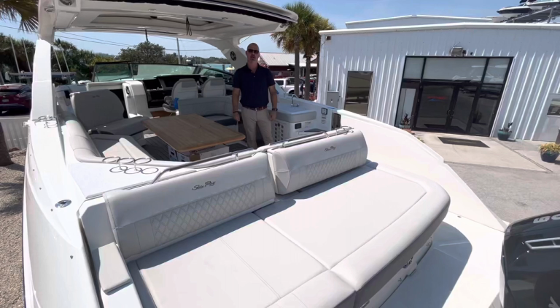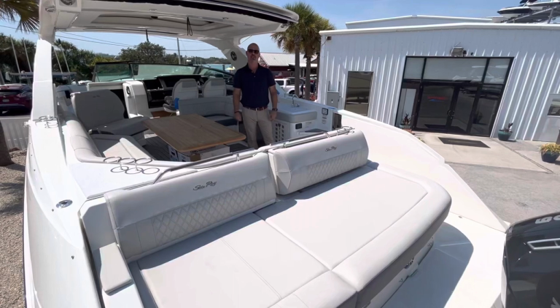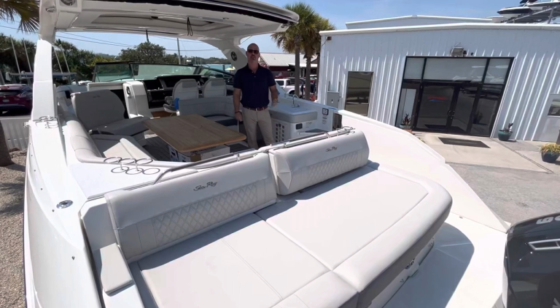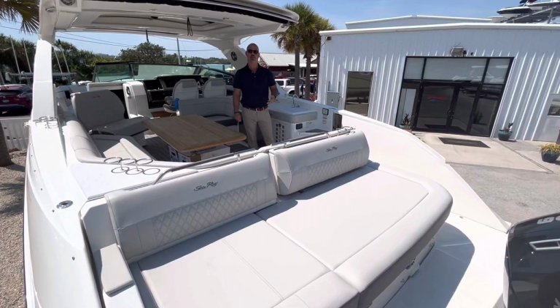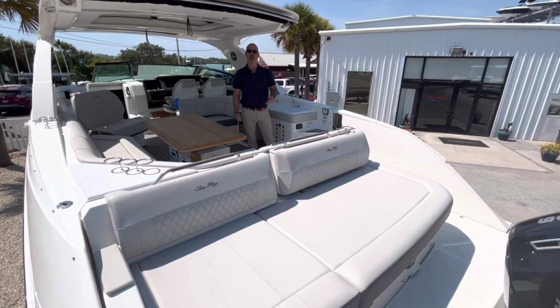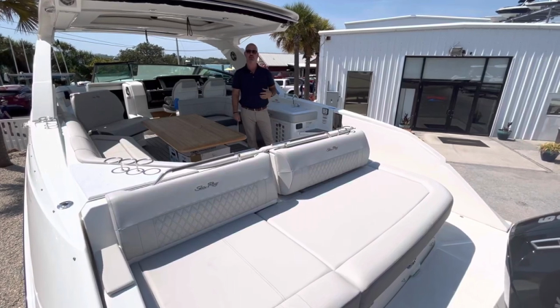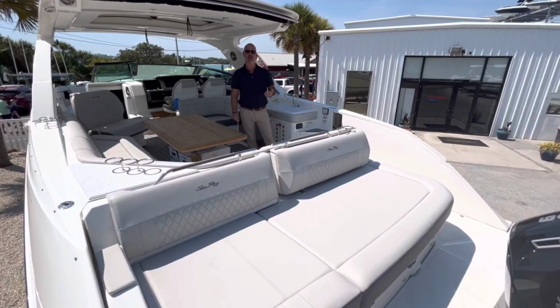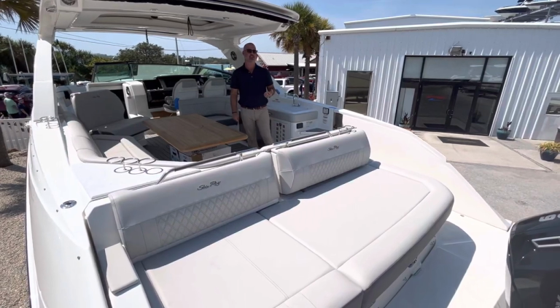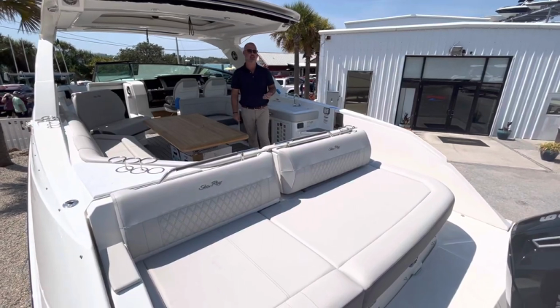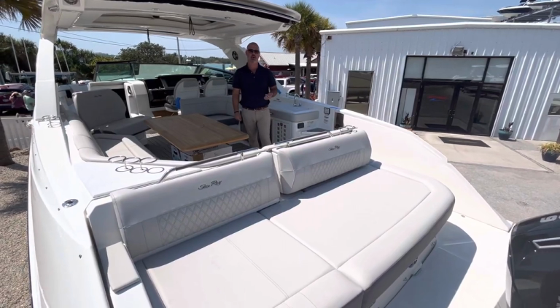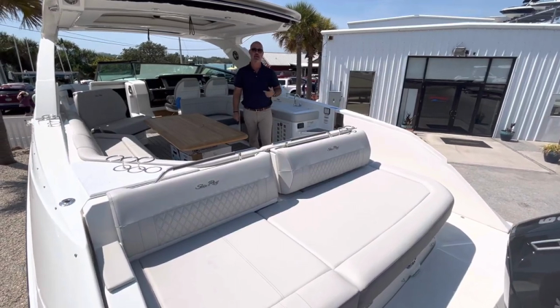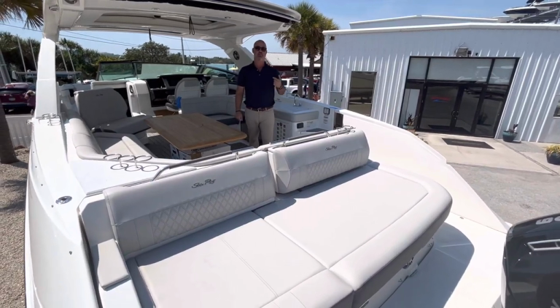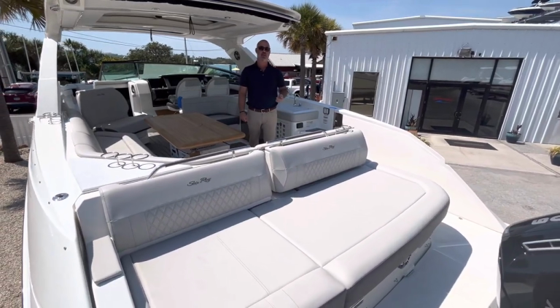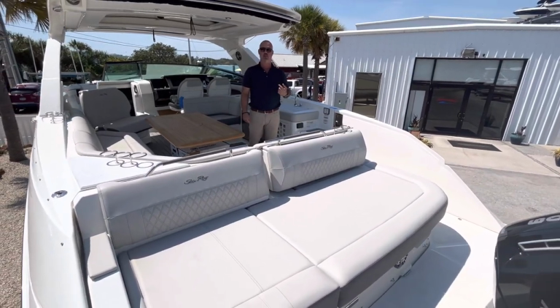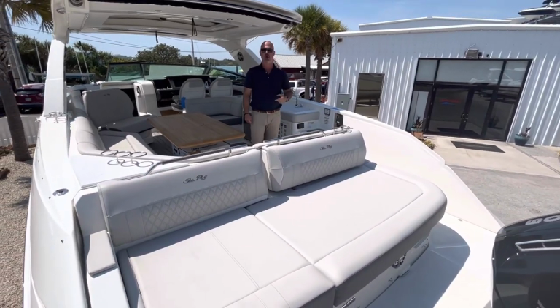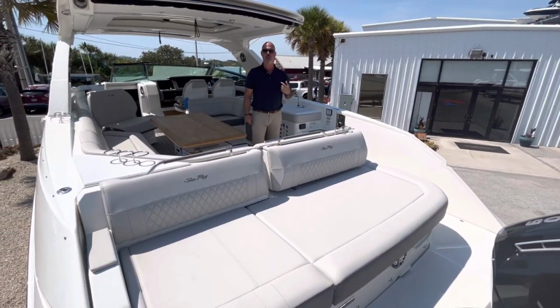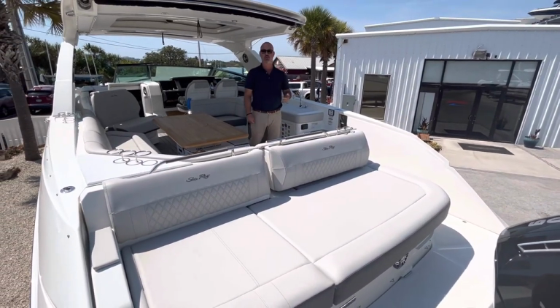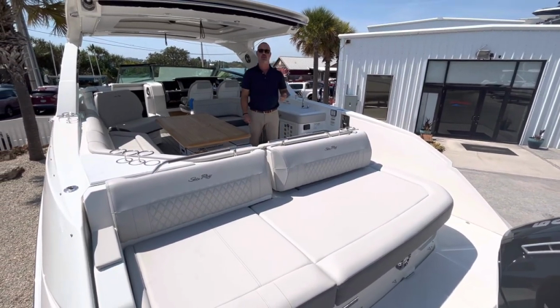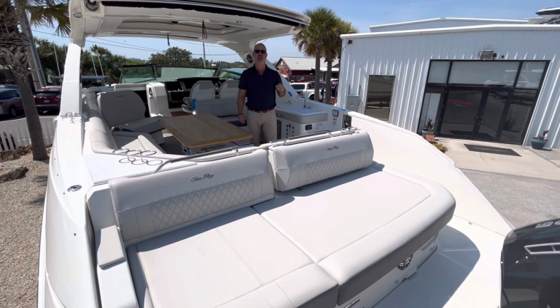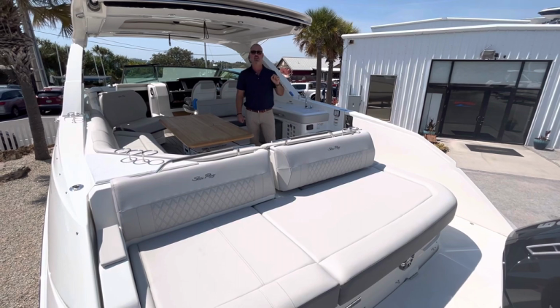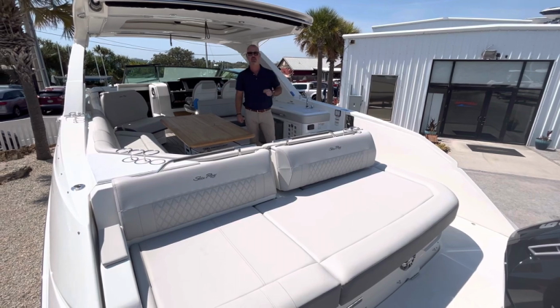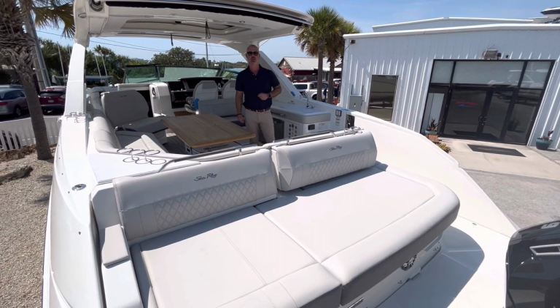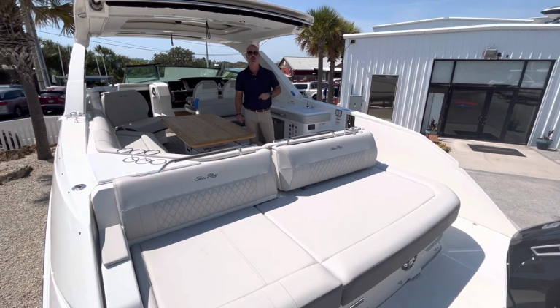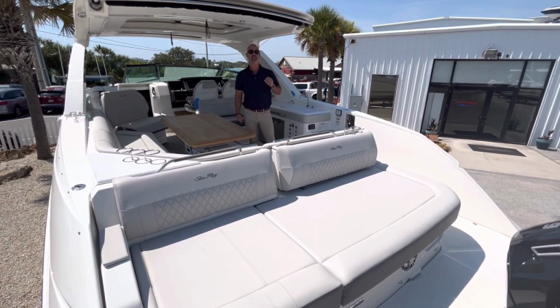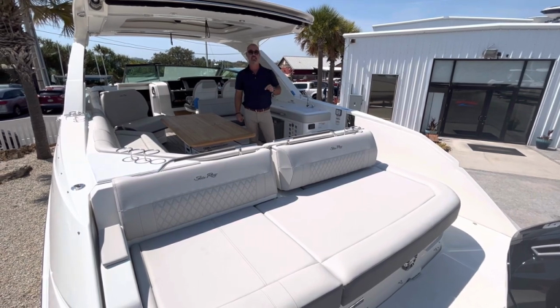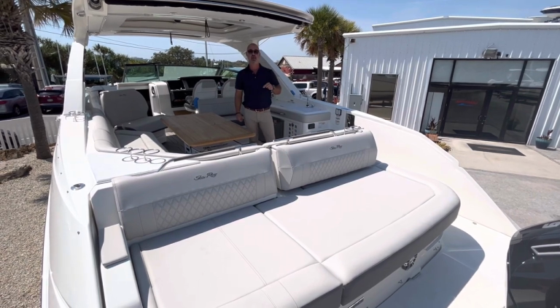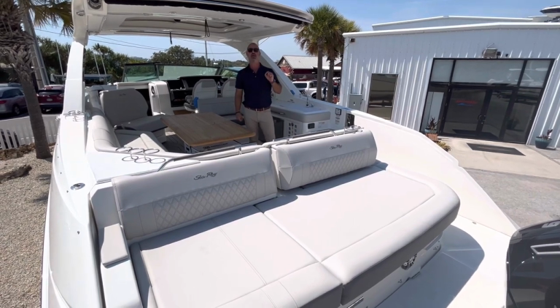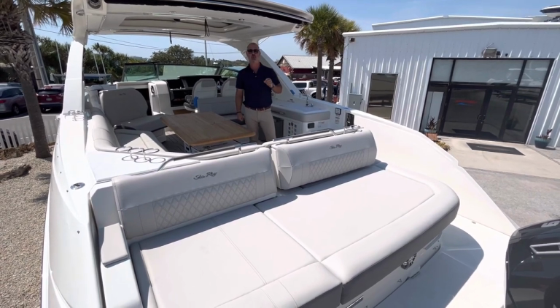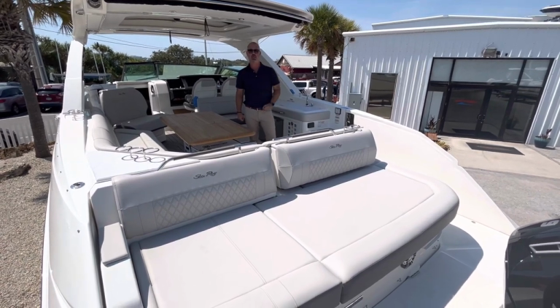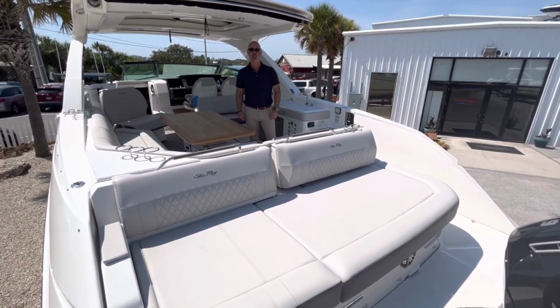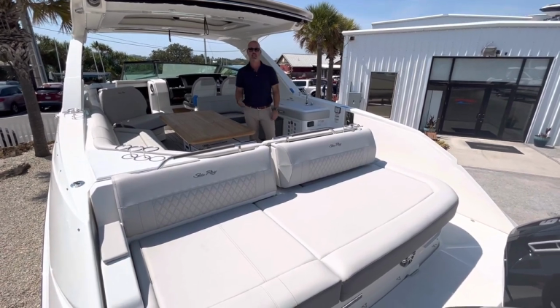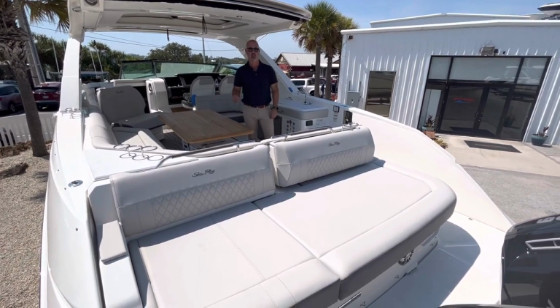Hey guys, this is Michael Mangielli from MarineMax in Sarasota, standing aboard a brand new factory fresh 2023 Sea Ray 400 SLX outboard.